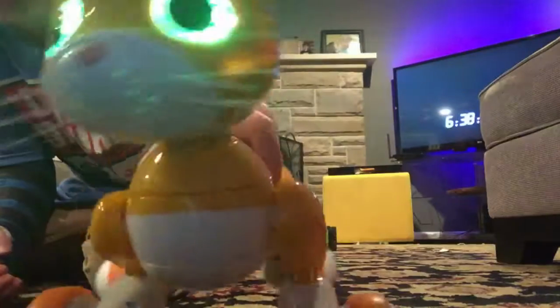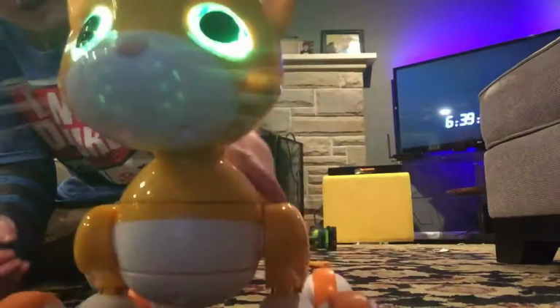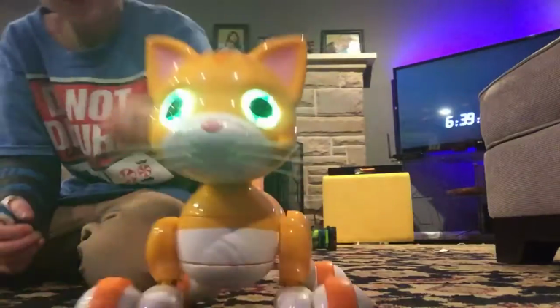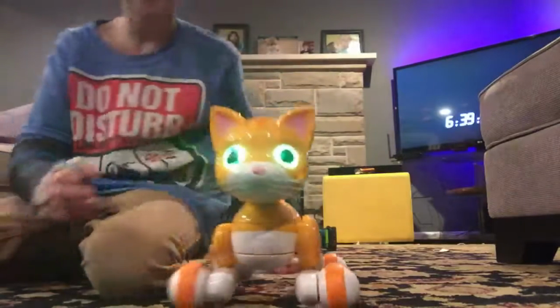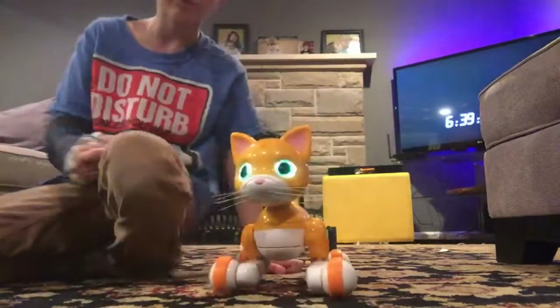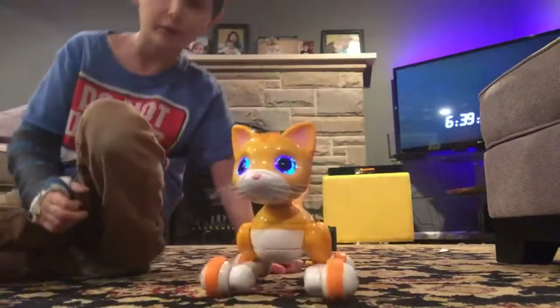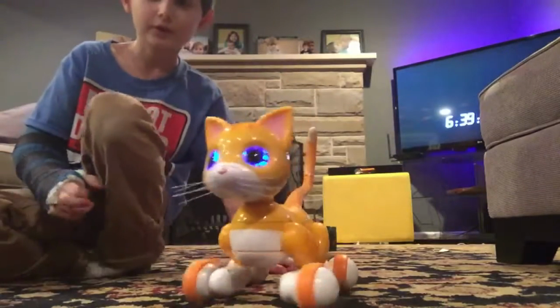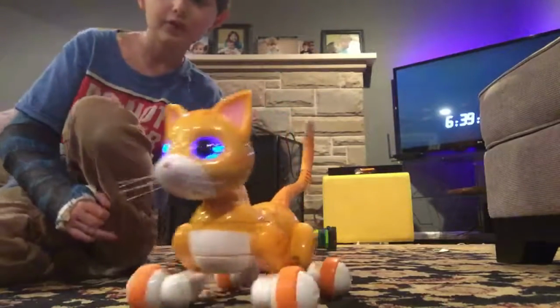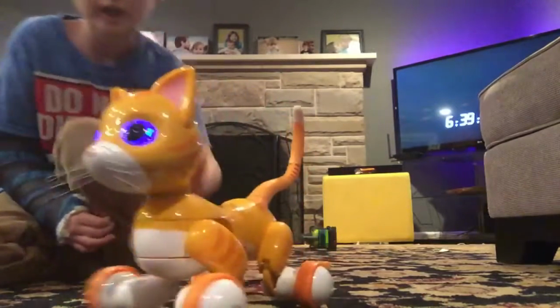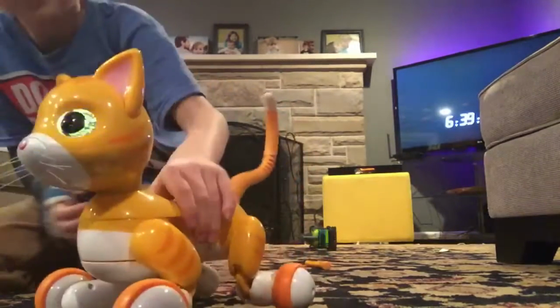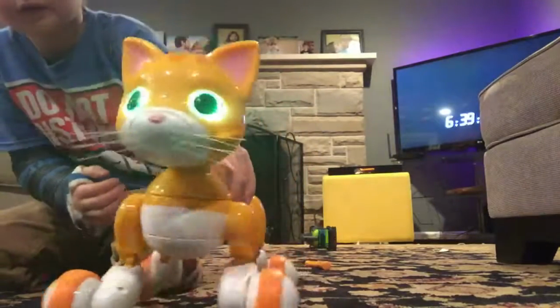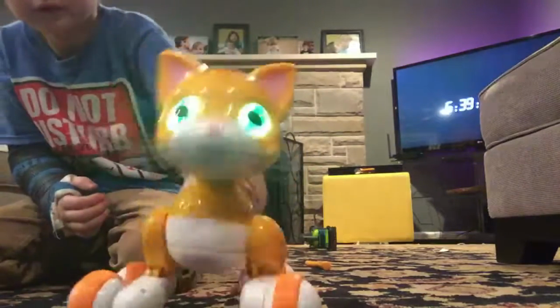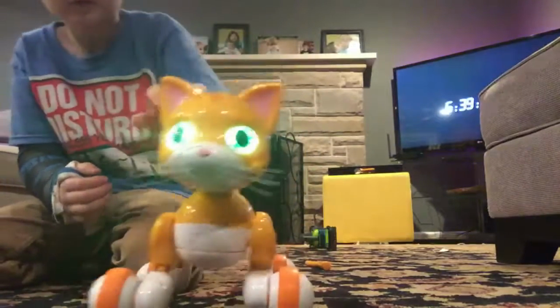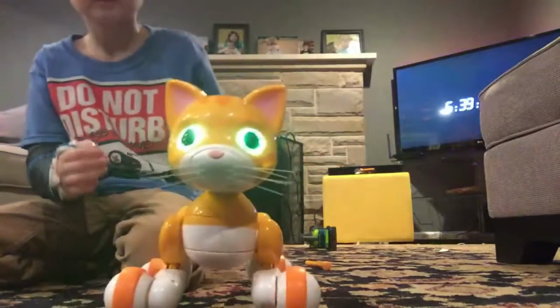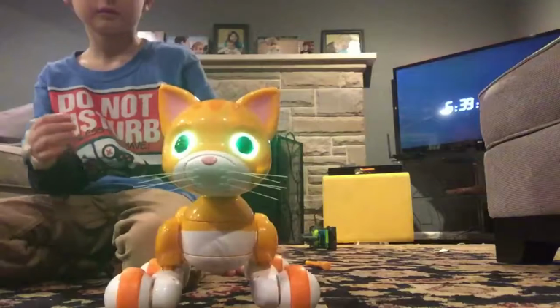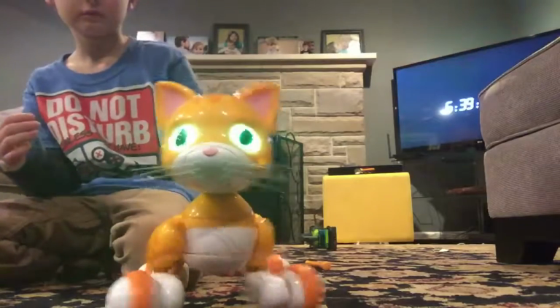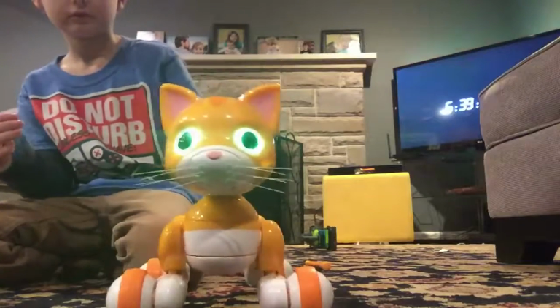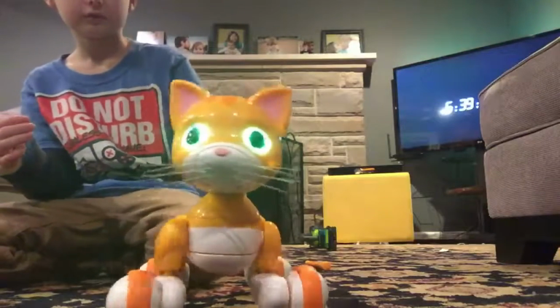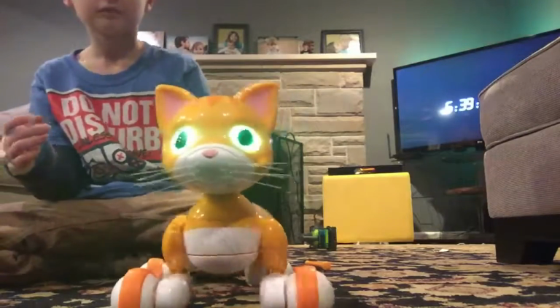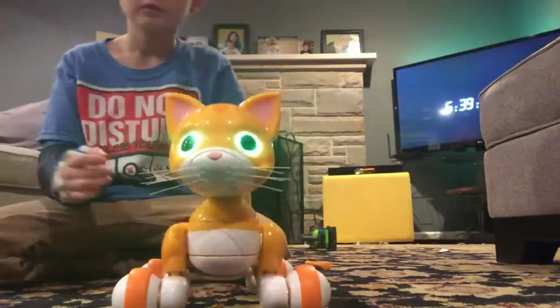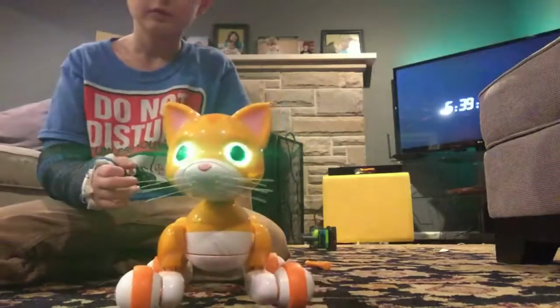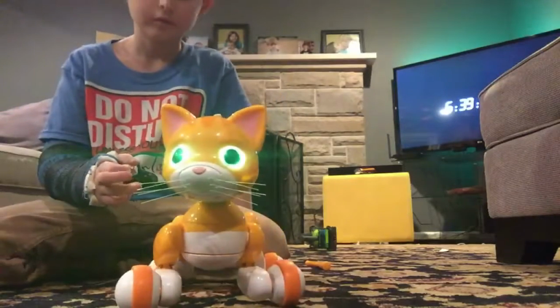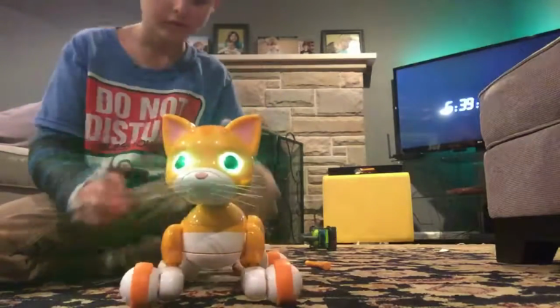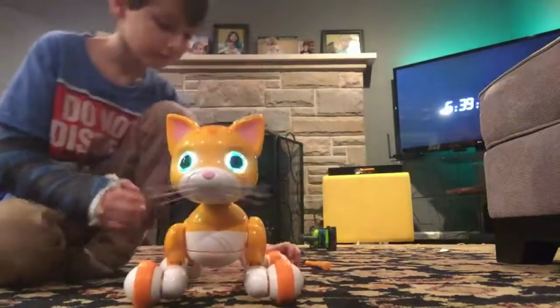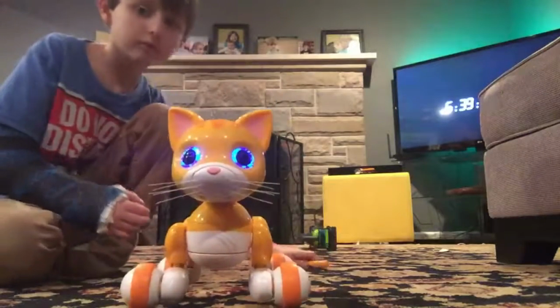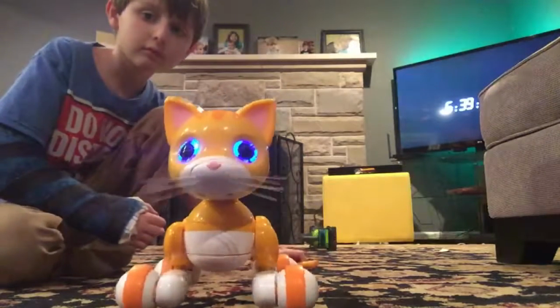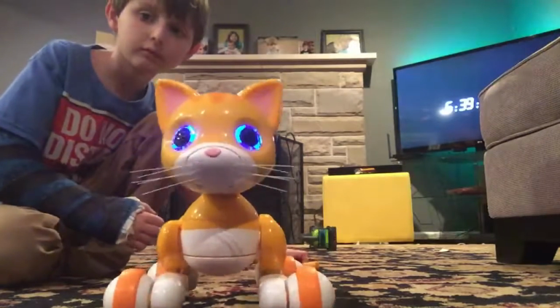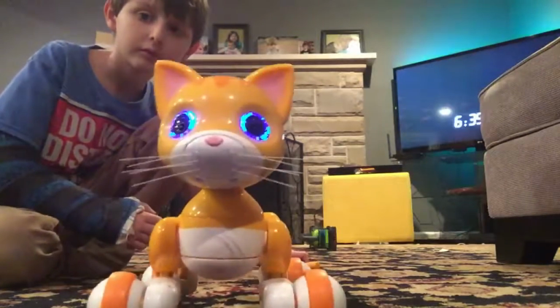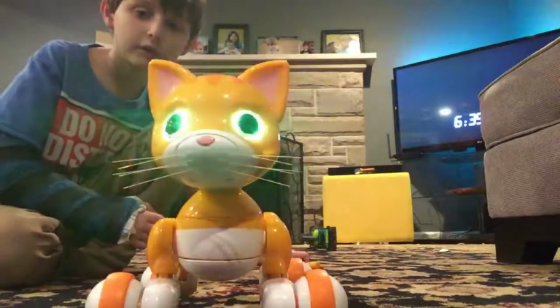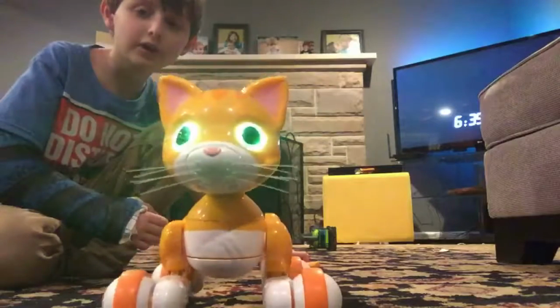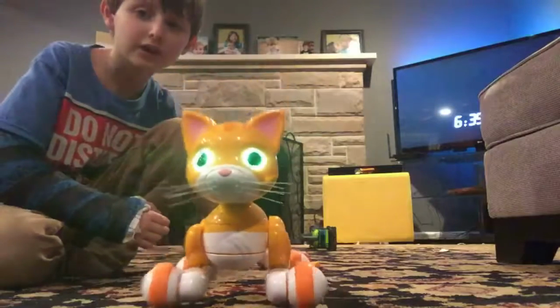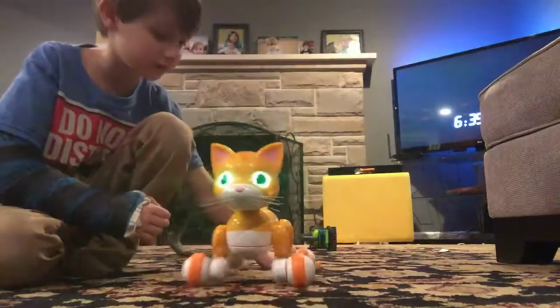It's not freaking out, guys. It likes you guys!